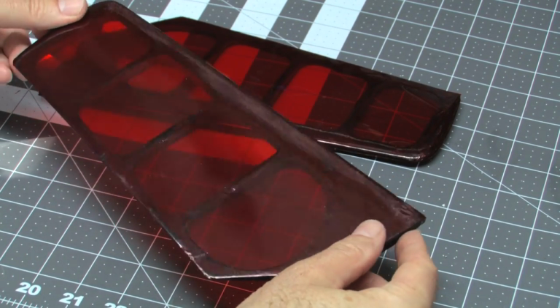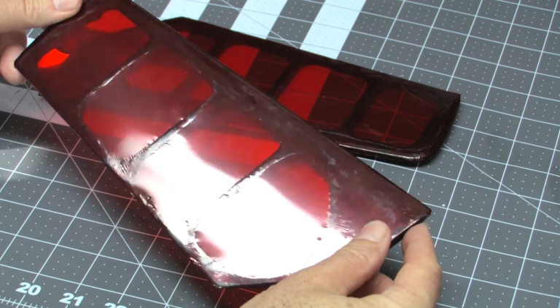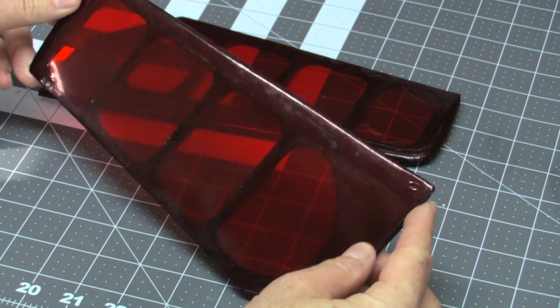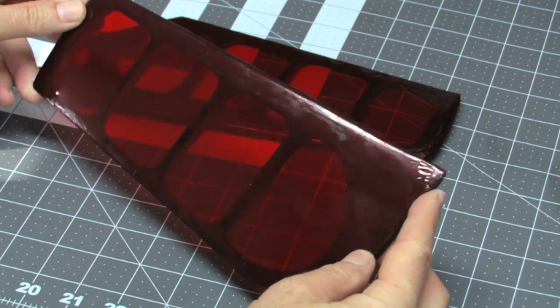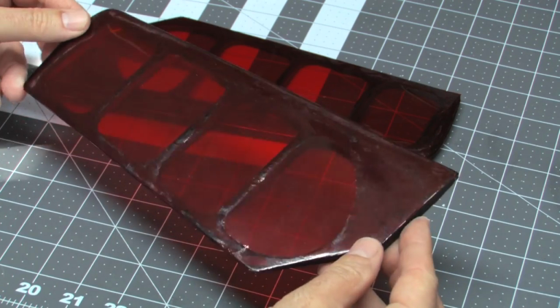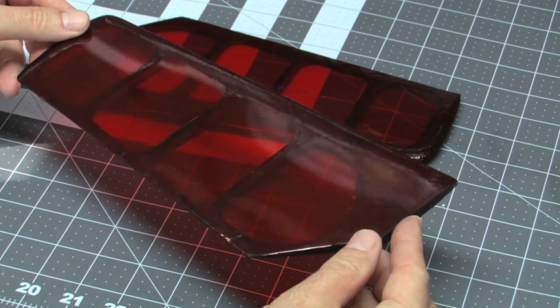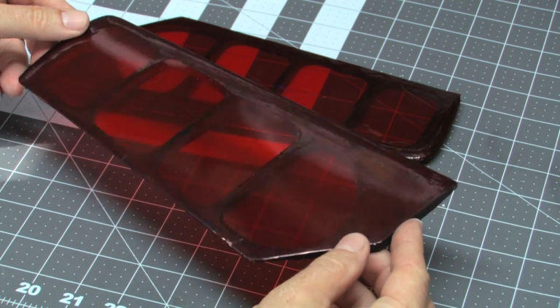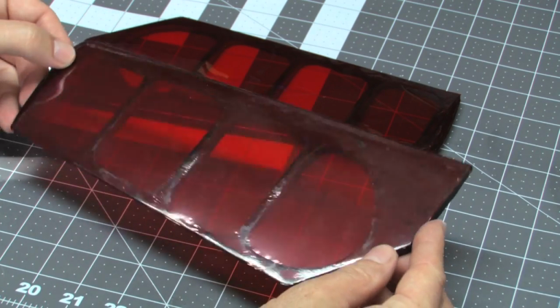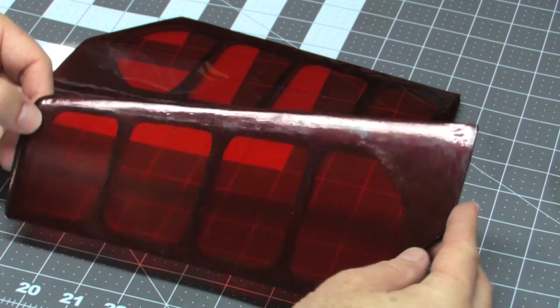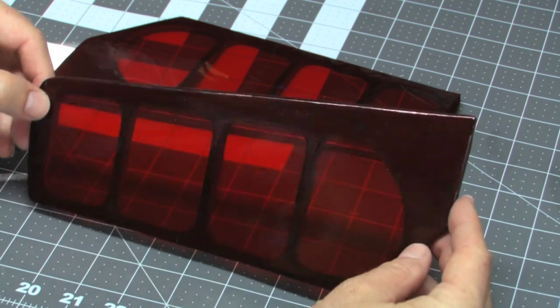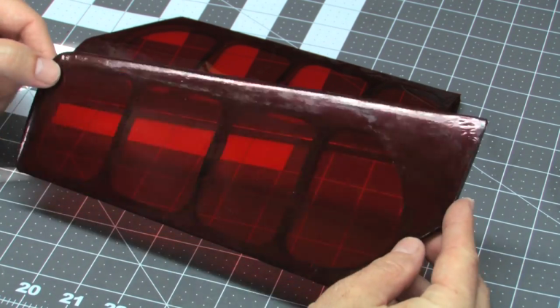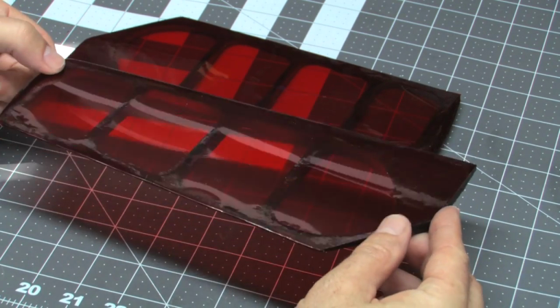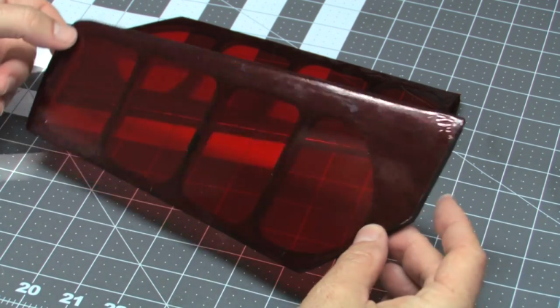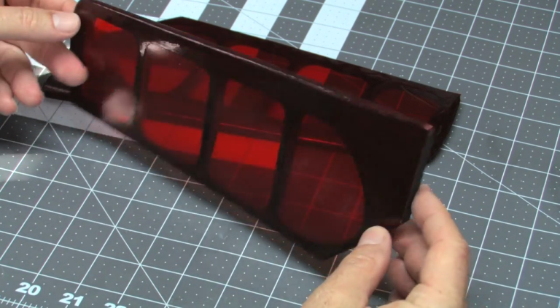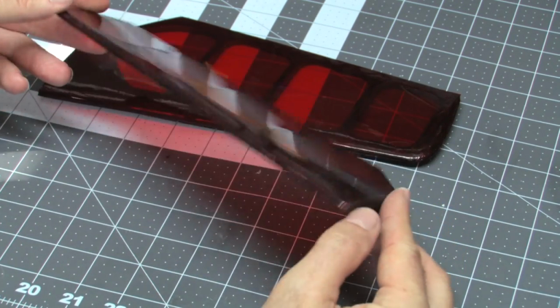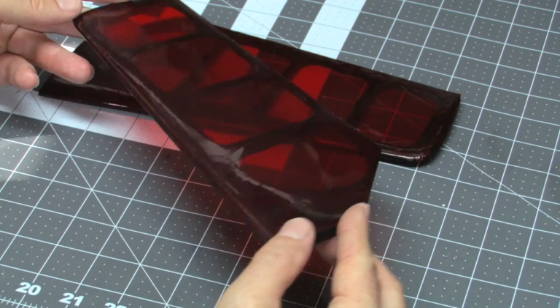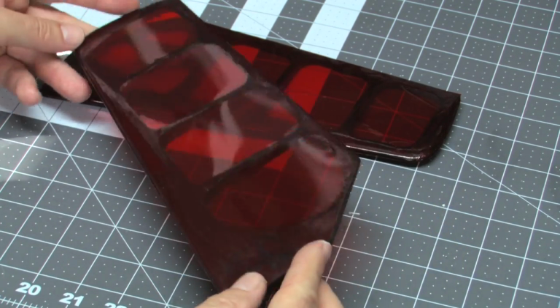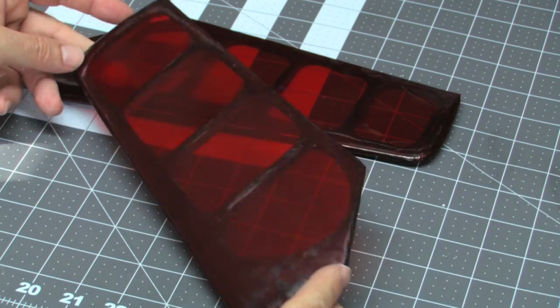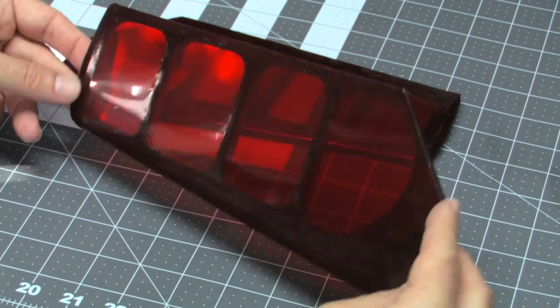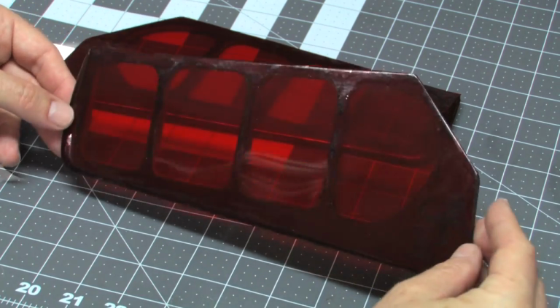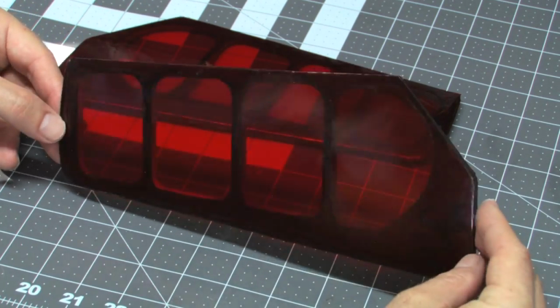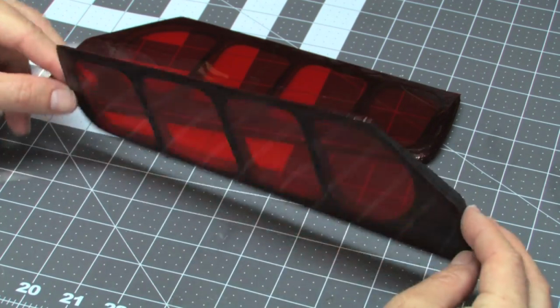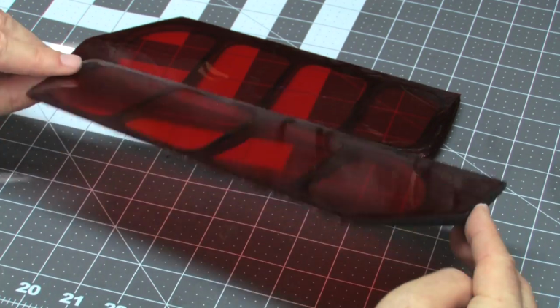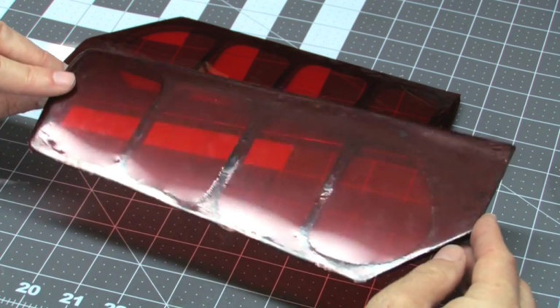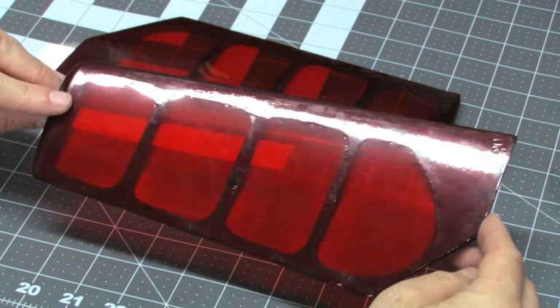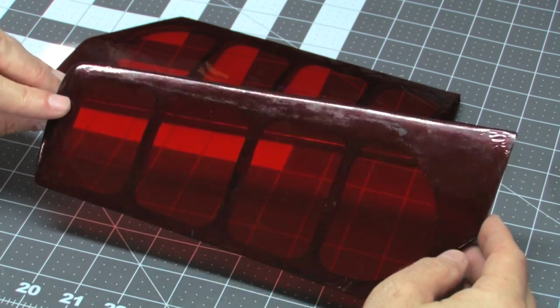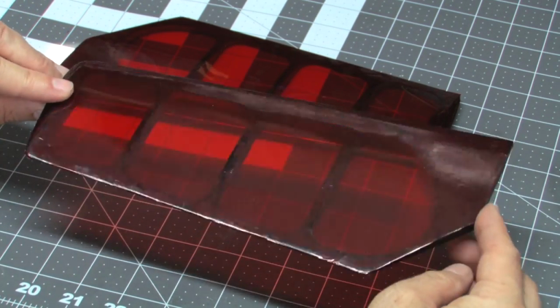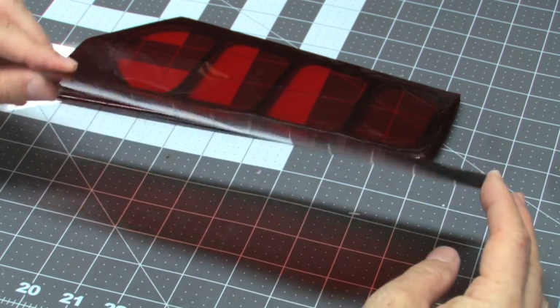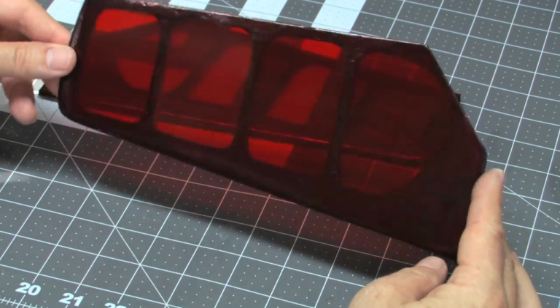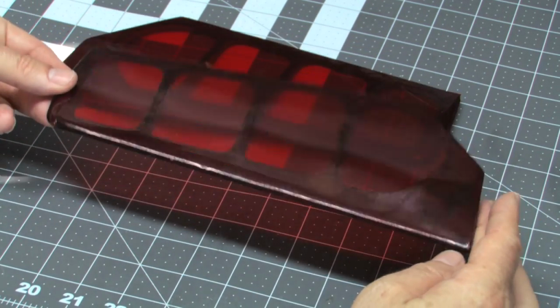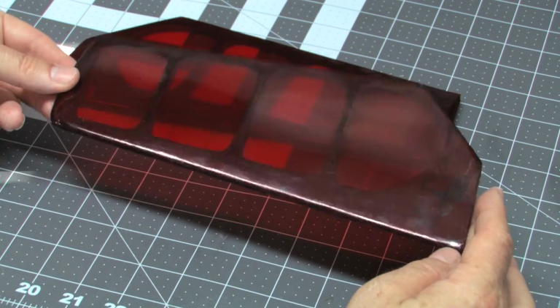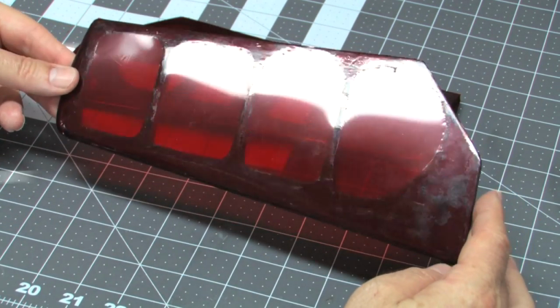I'll probably change my mind at some point and strip the covering off and recover the stabs with an opaque color, but they look all right, and for my first covering job in quite a number of years, it looks pretty good.